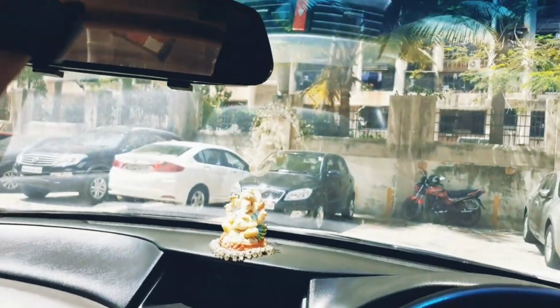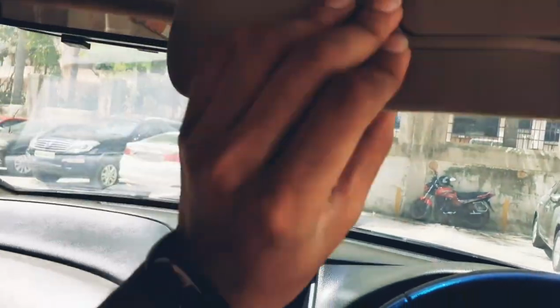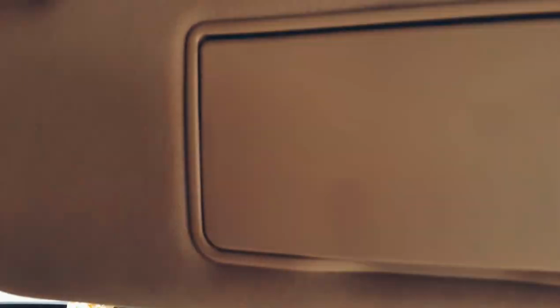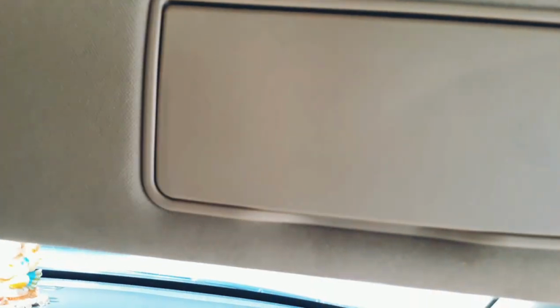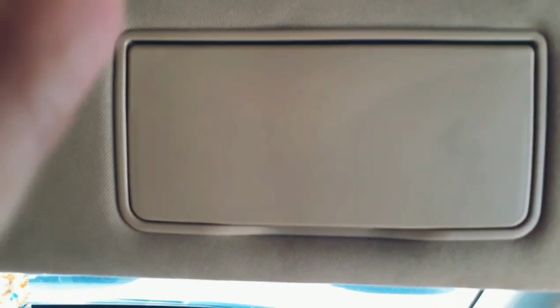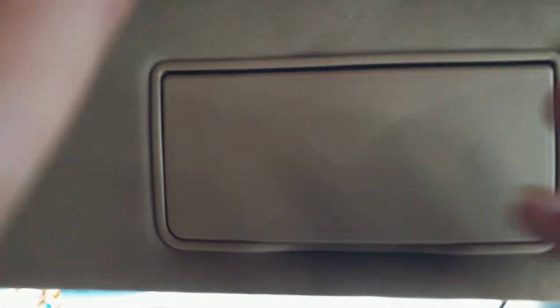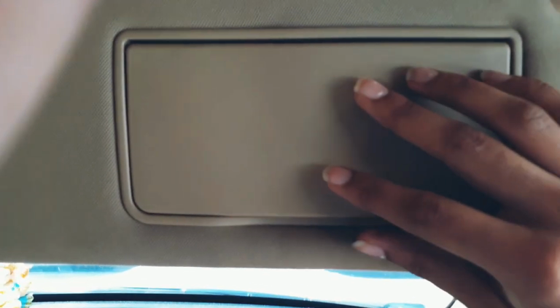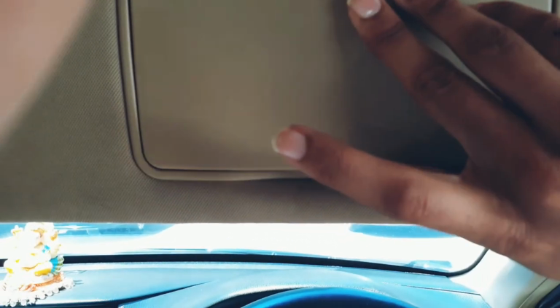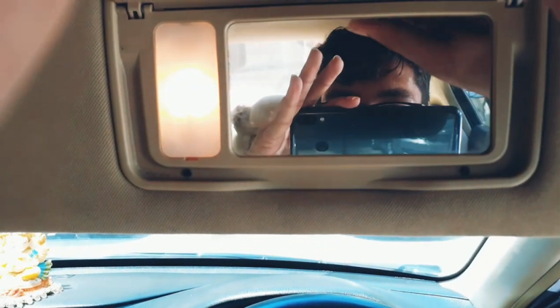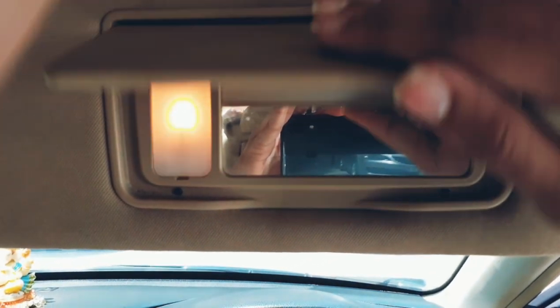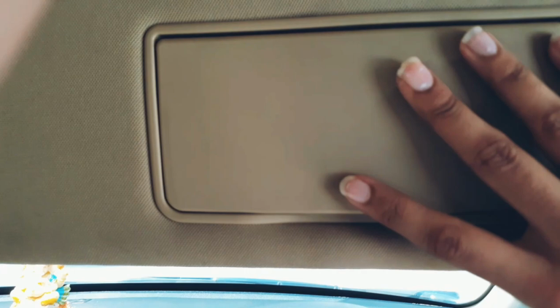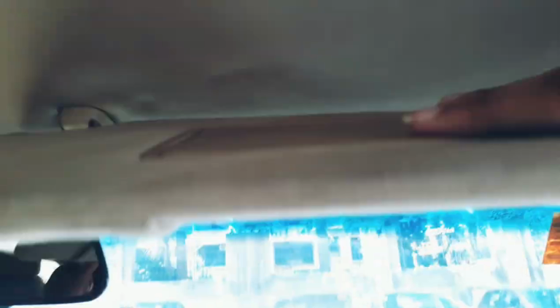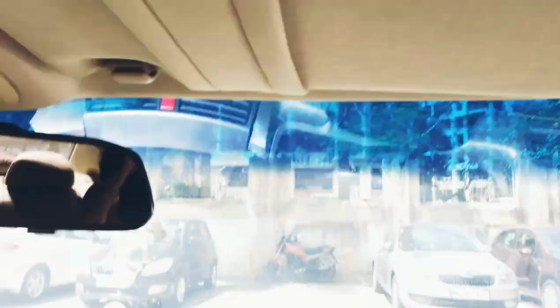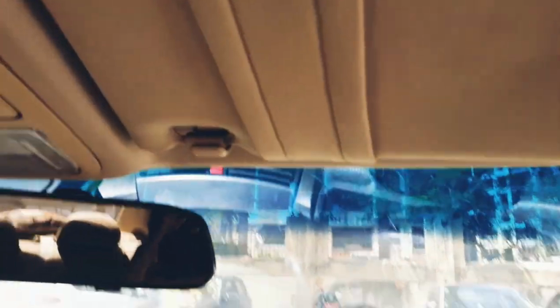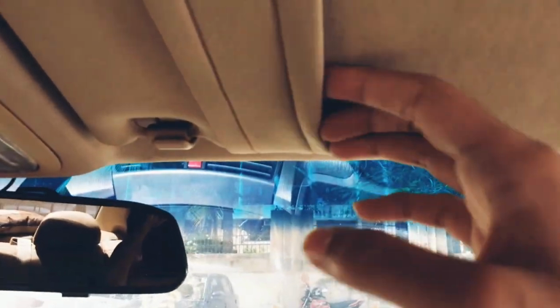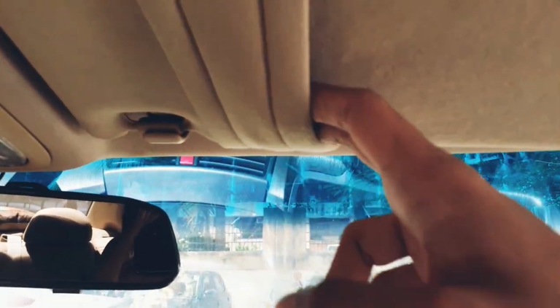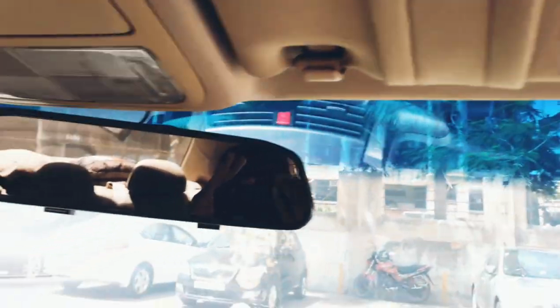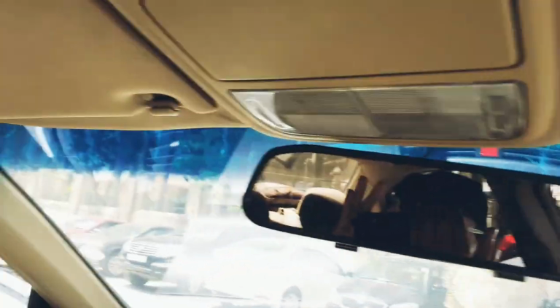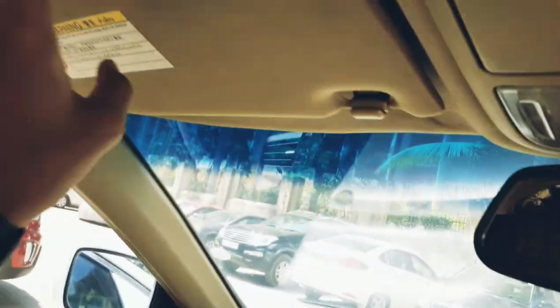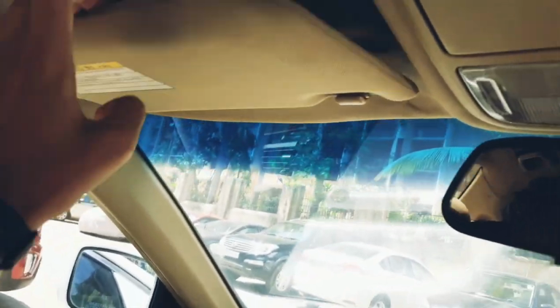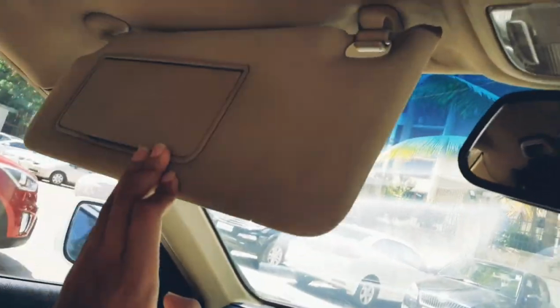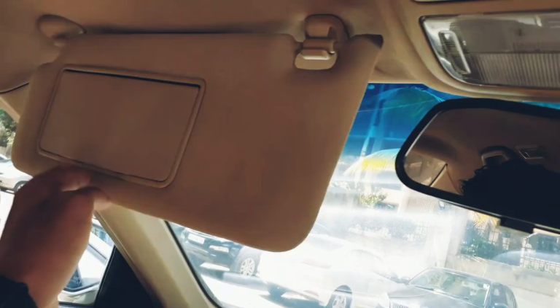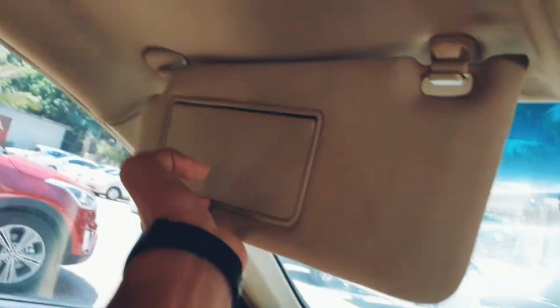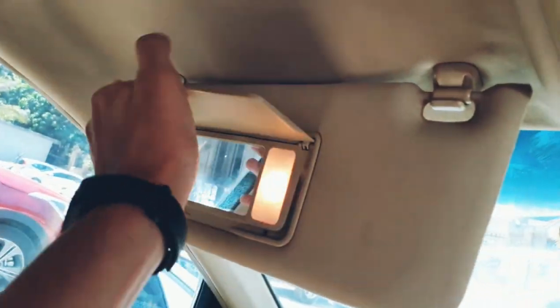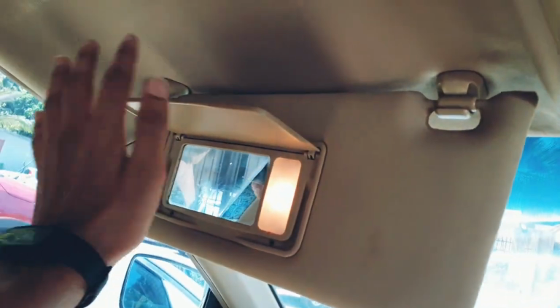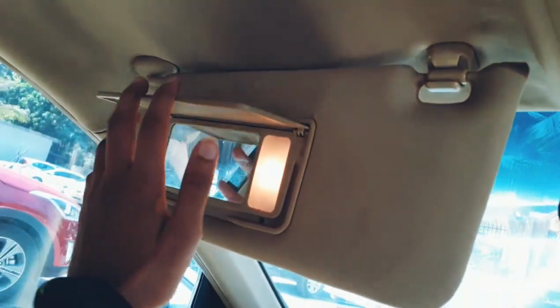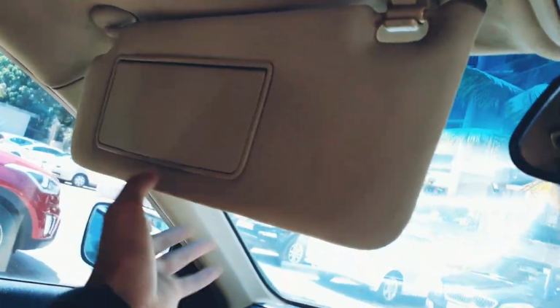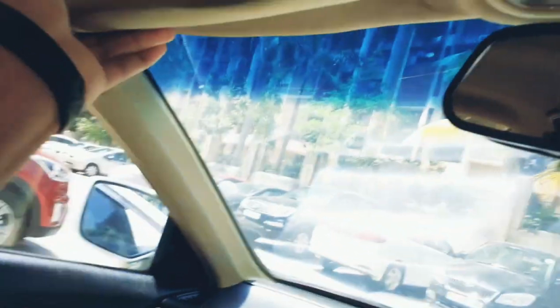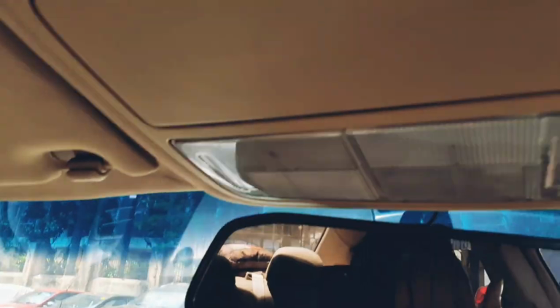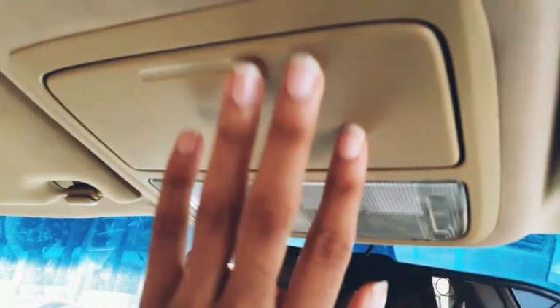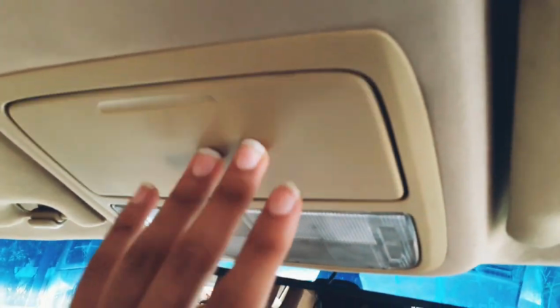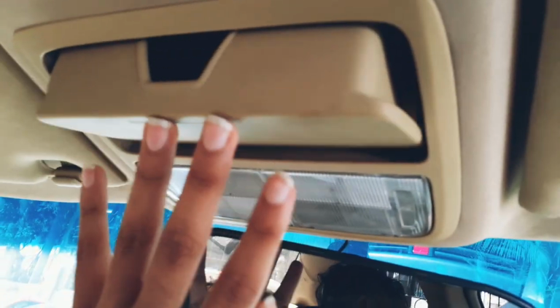This is the sun visor — you get a light here and a card holder. Same on the other side with a light and a sunglasses holder.